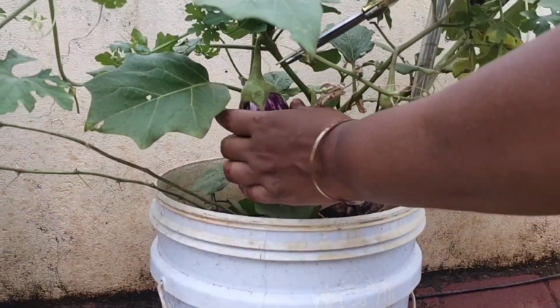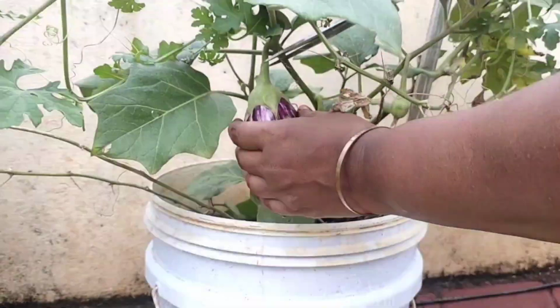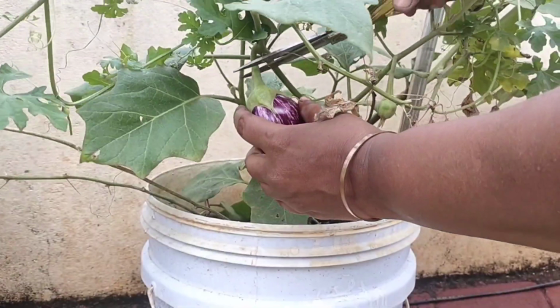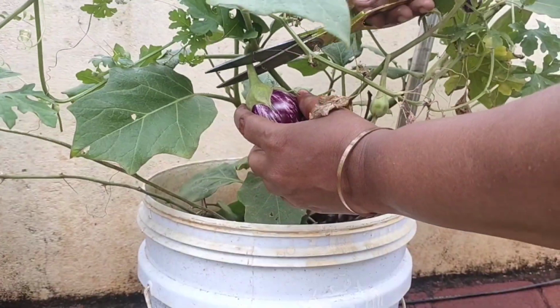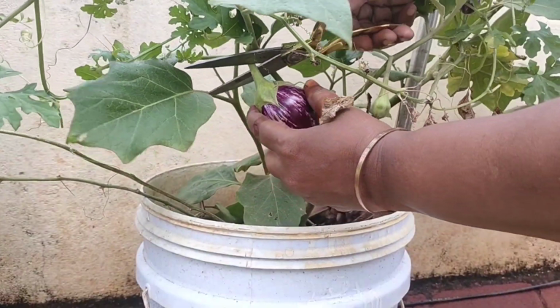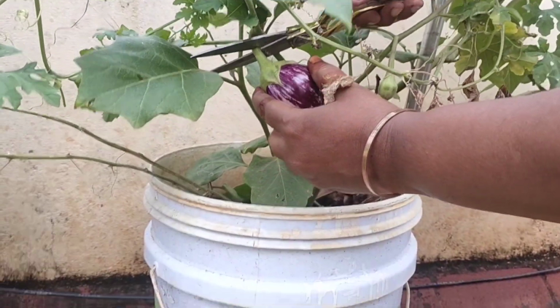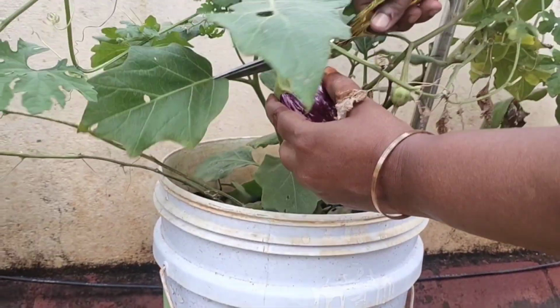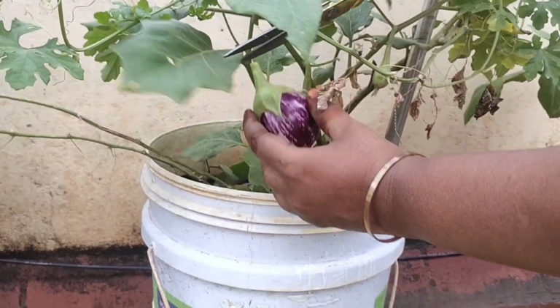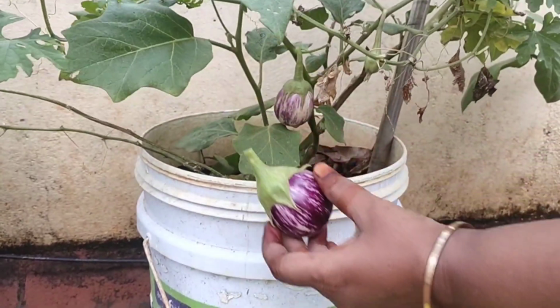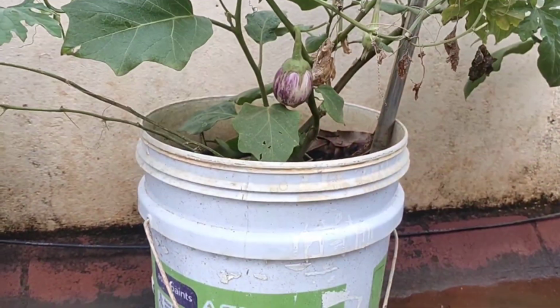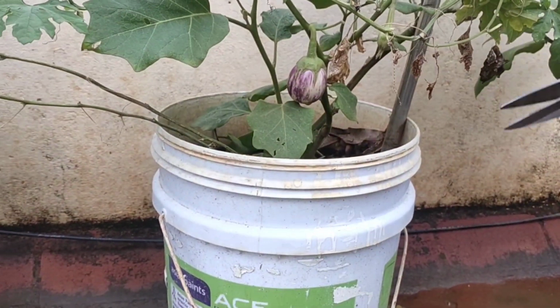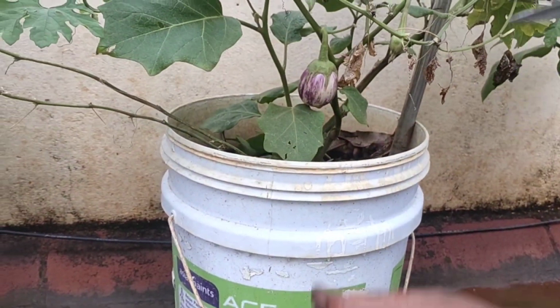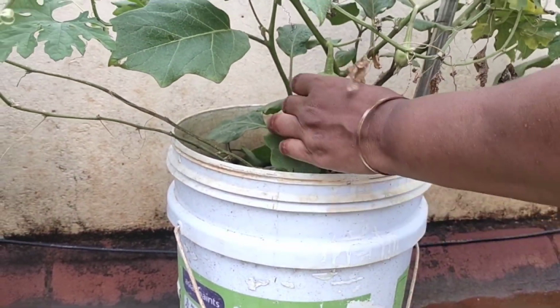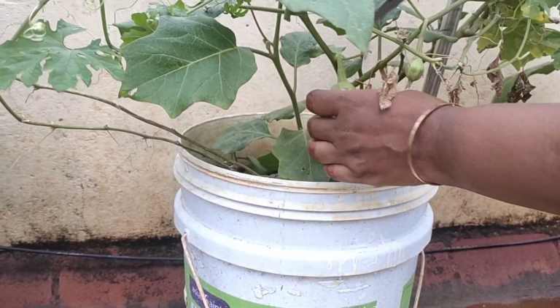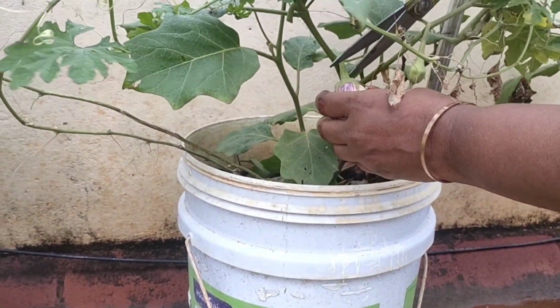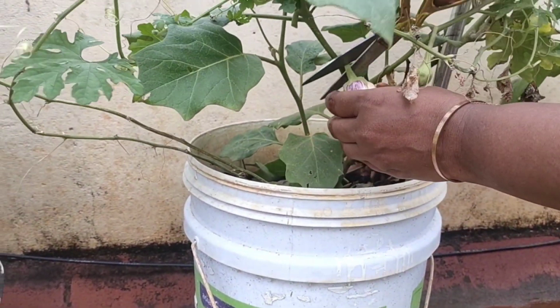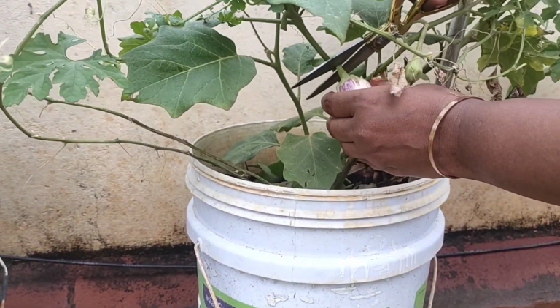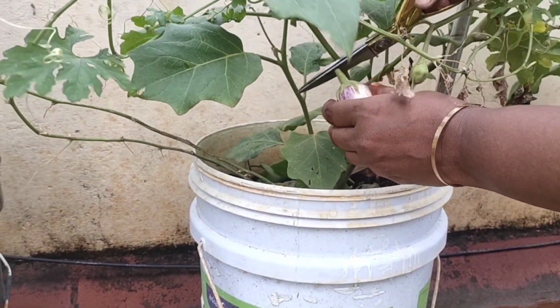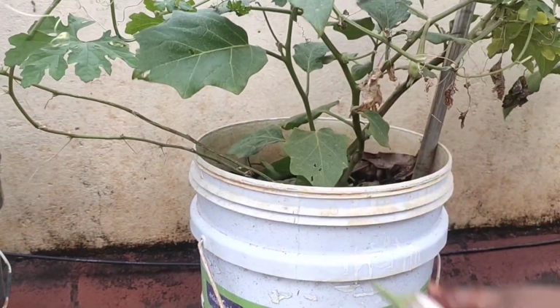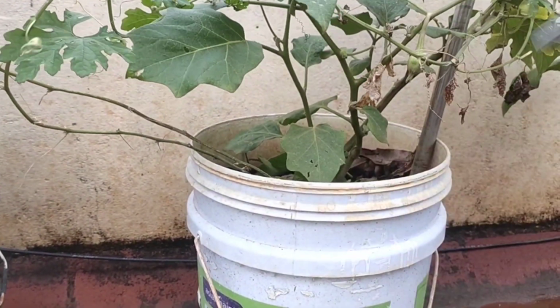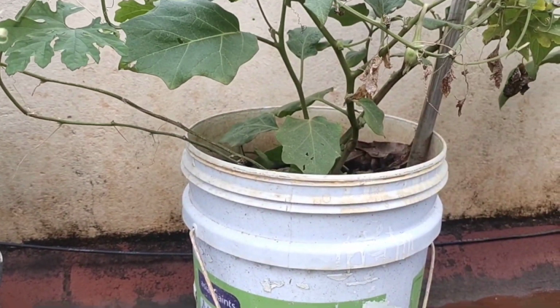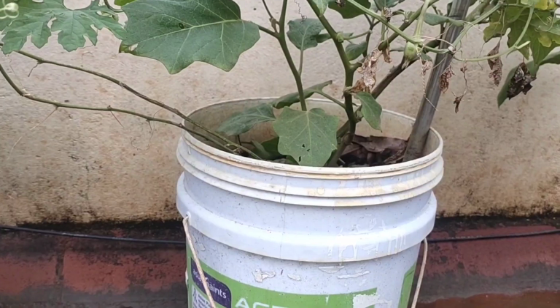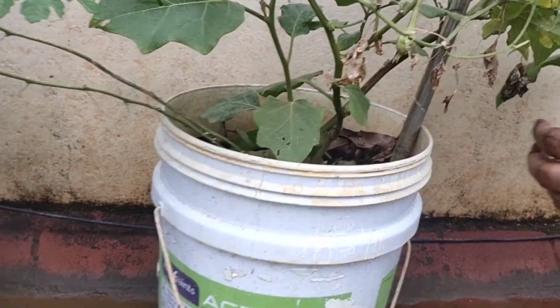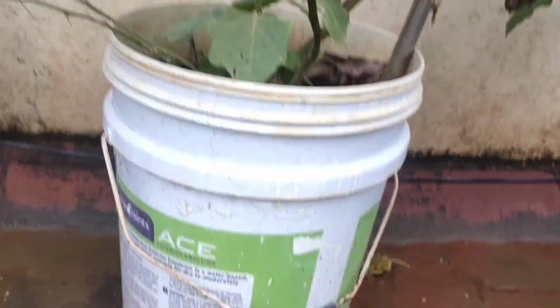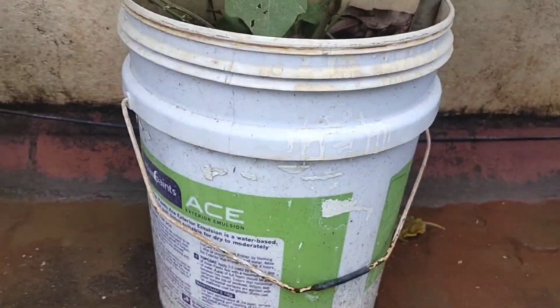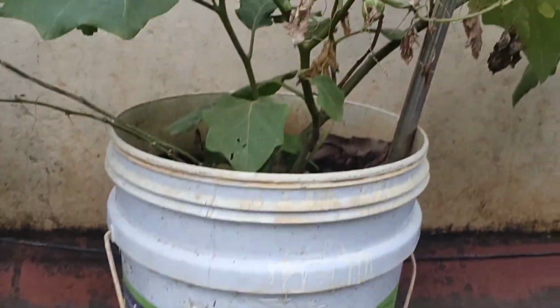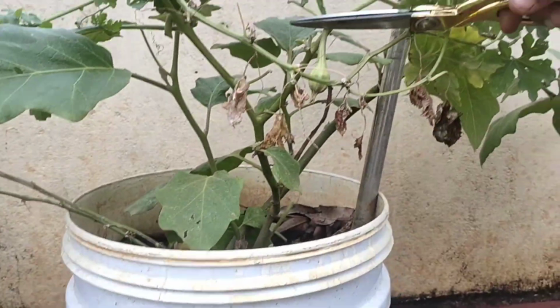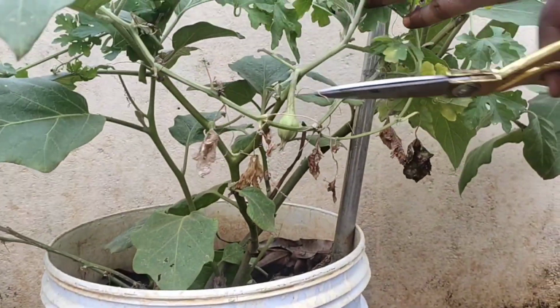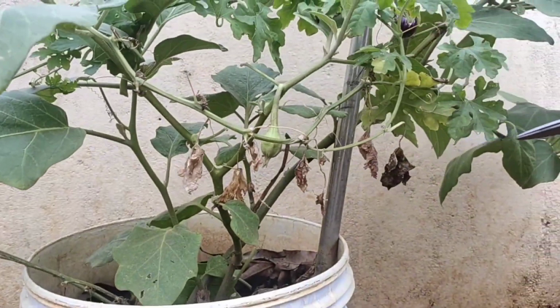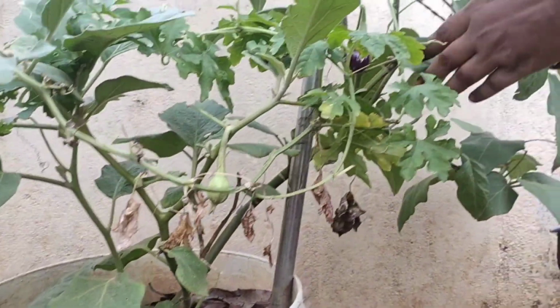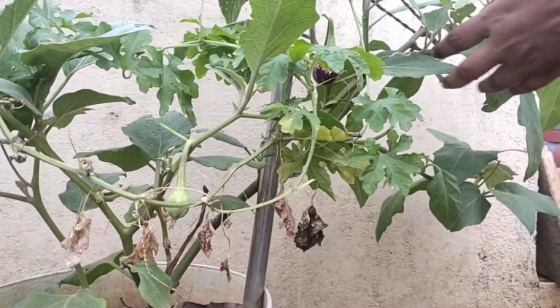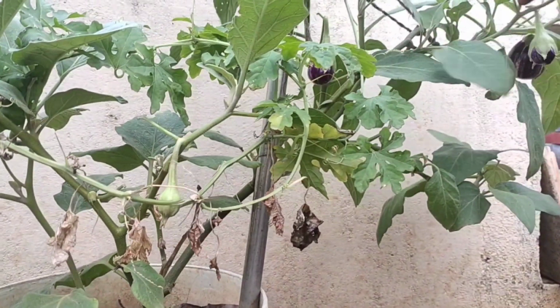I don't know how you cut. I don't find any more. After I burnt it, I put it on my saw. I found it on a little too.